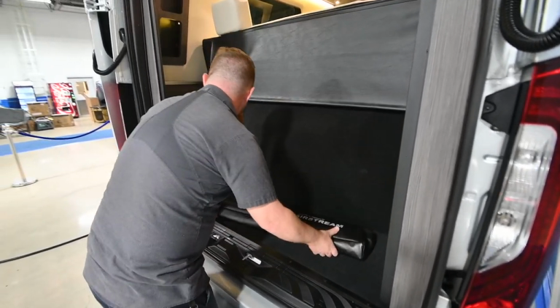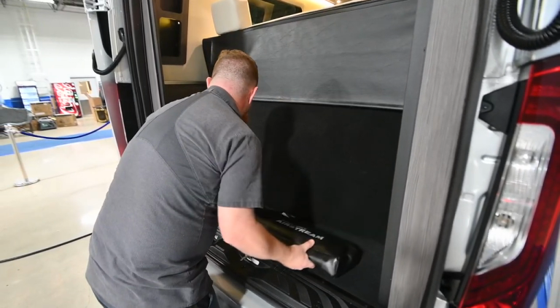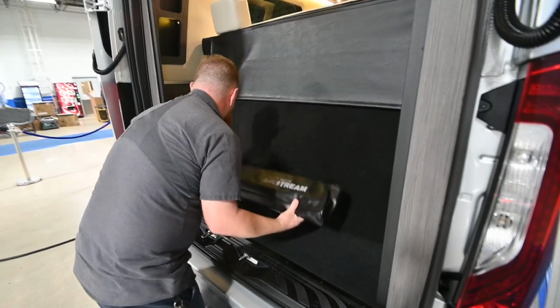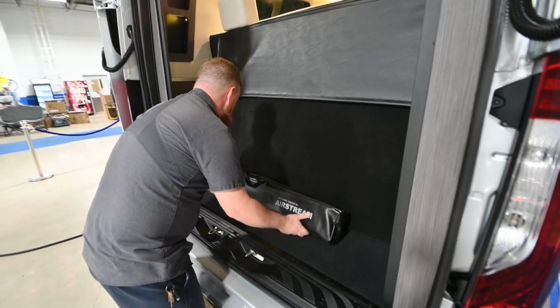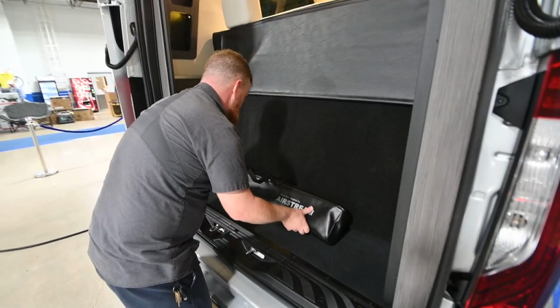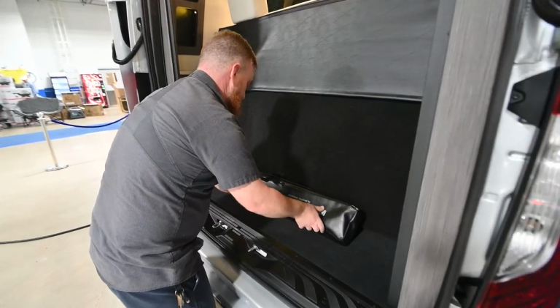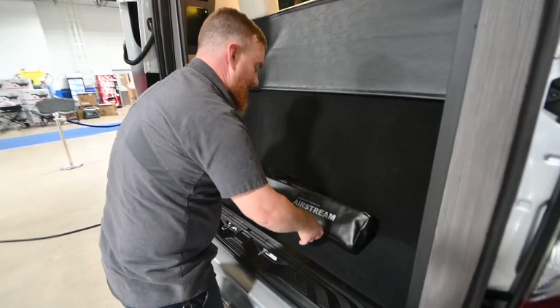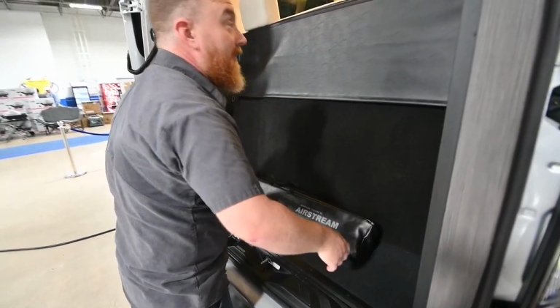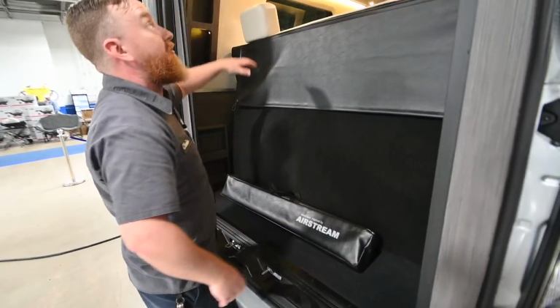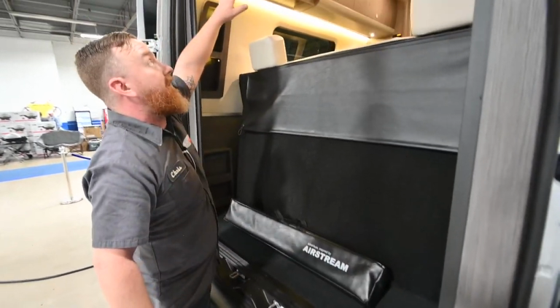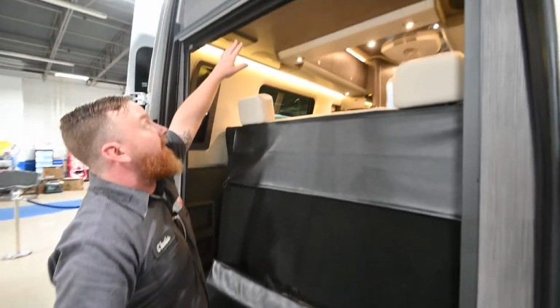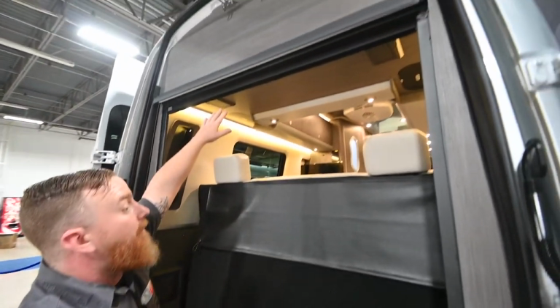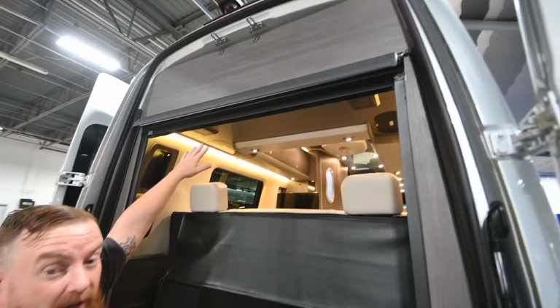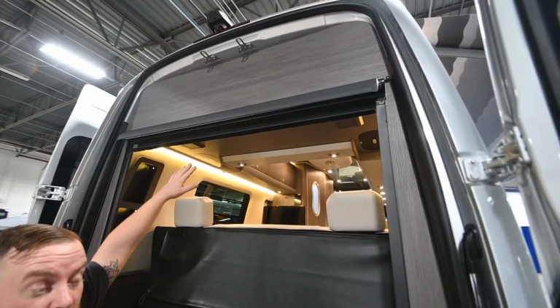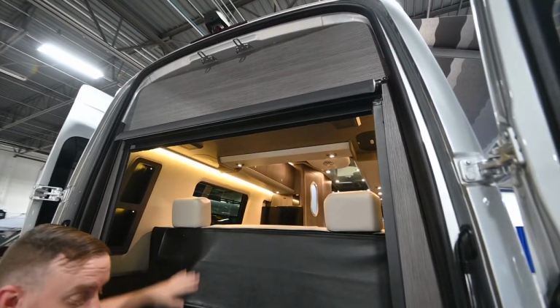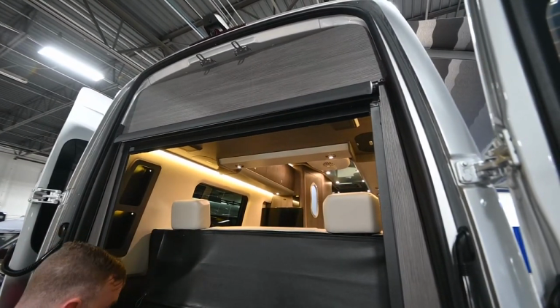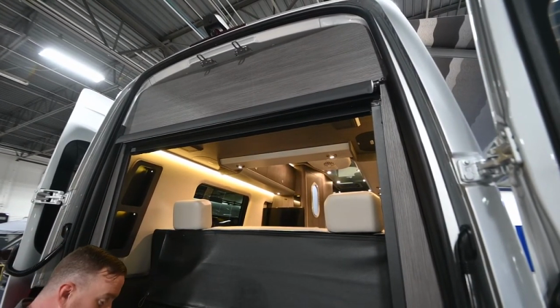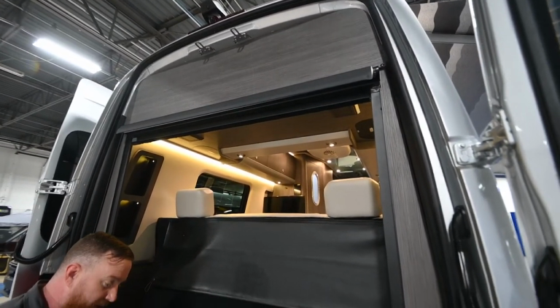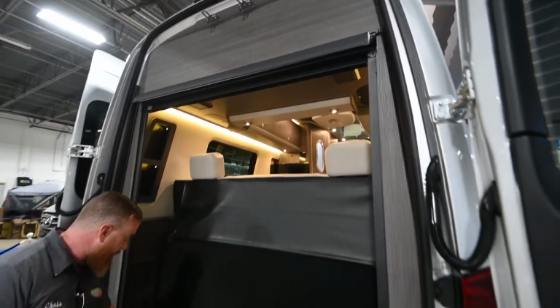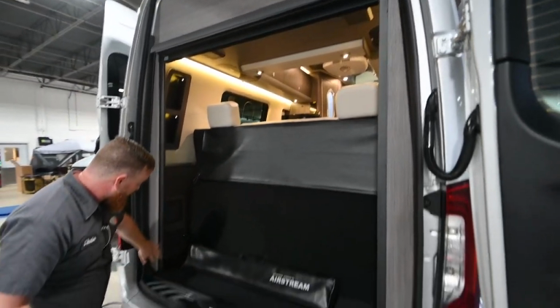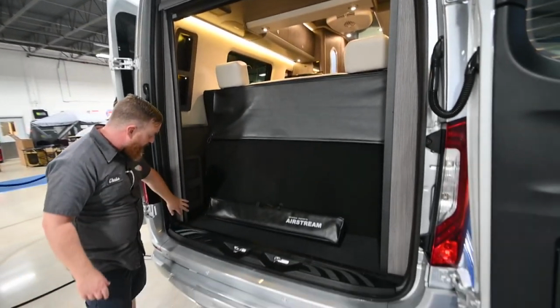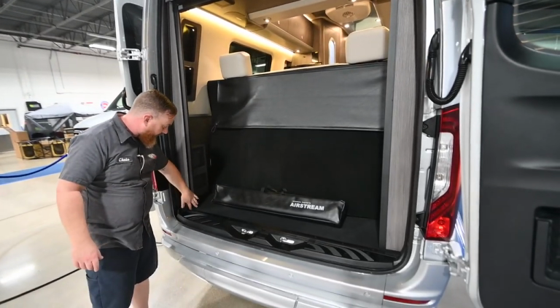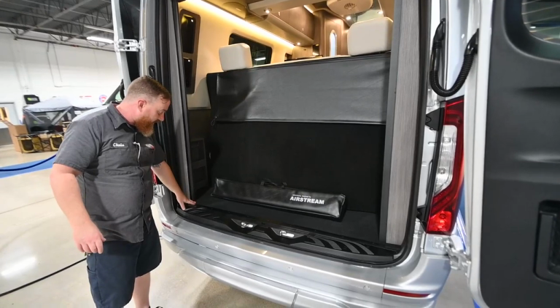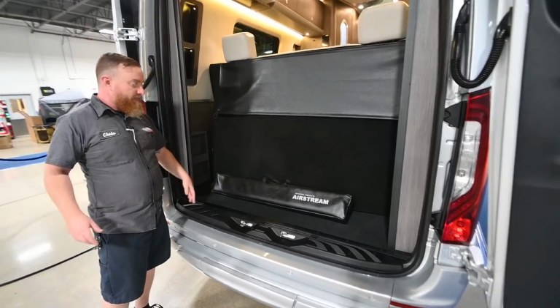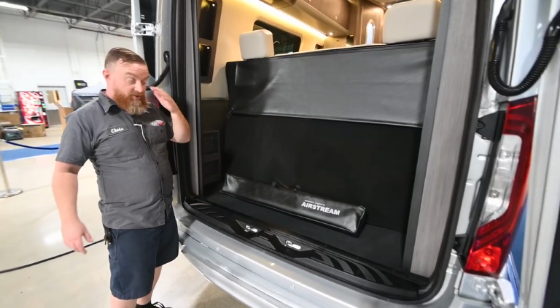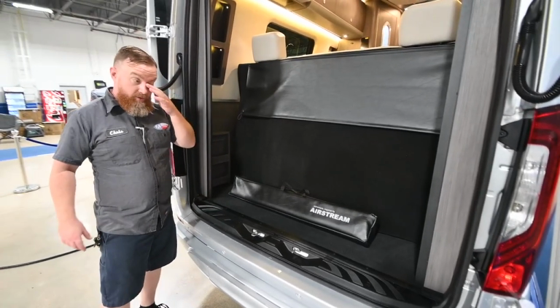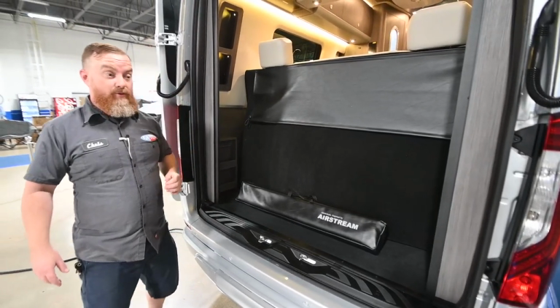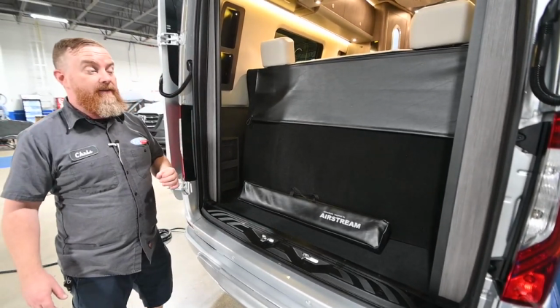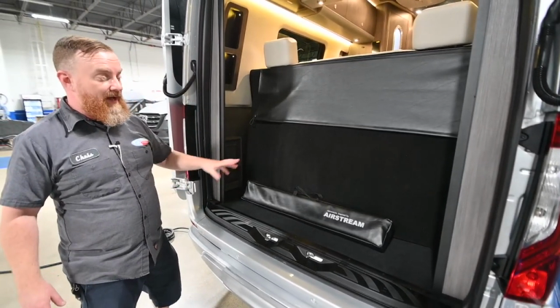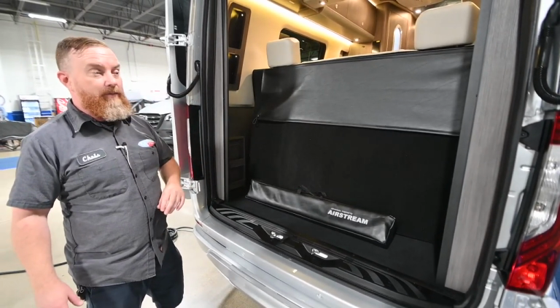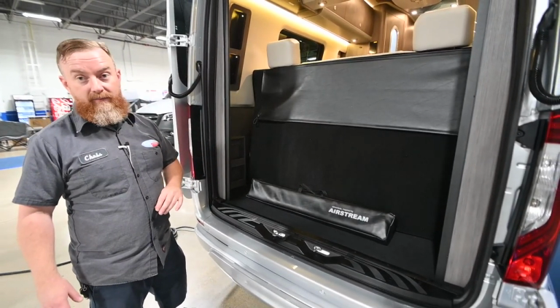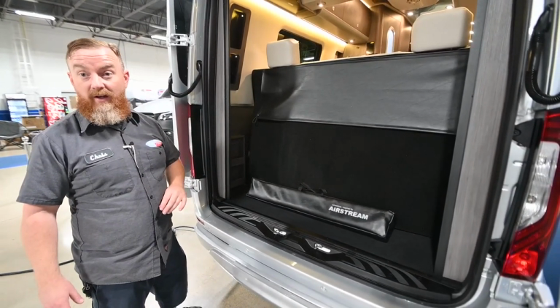There is a bug screen that drops down from the ceiling all the way to the floor — you can see where the channels are right here. Make sure that if you're using that screen, you don't have anything blocking it like luggage.